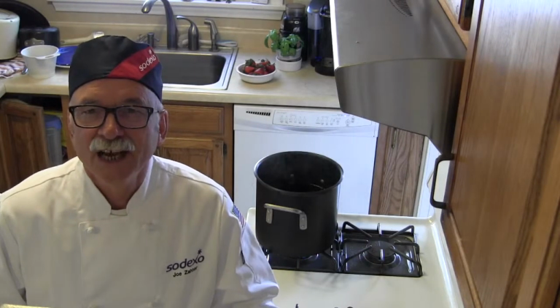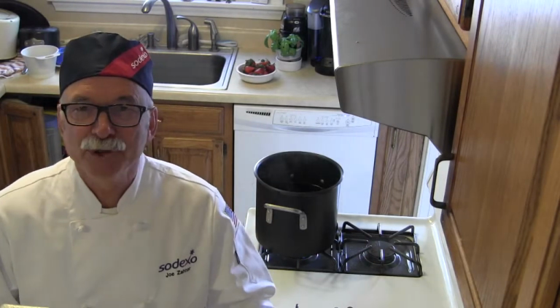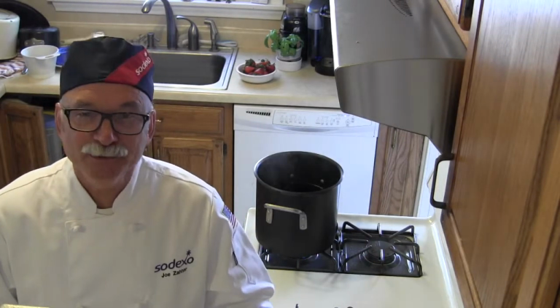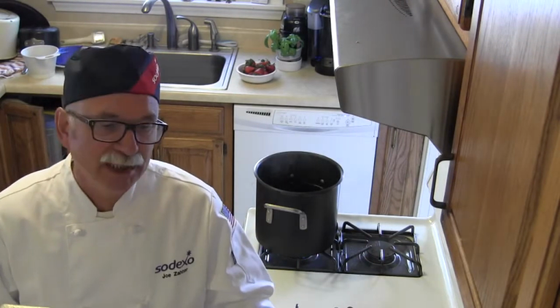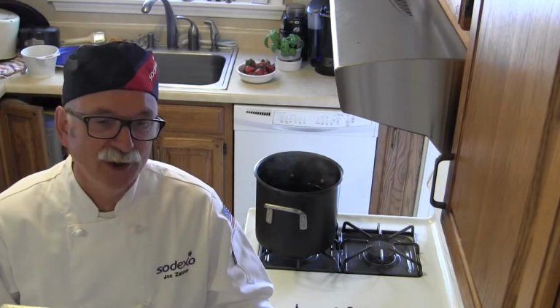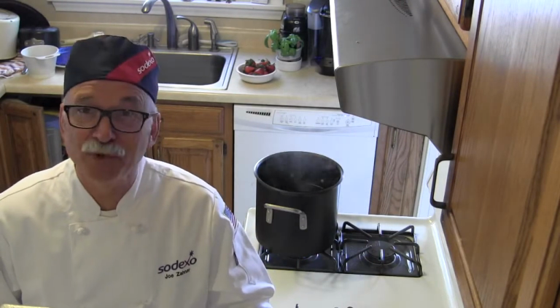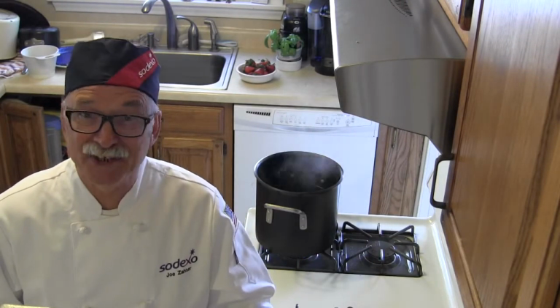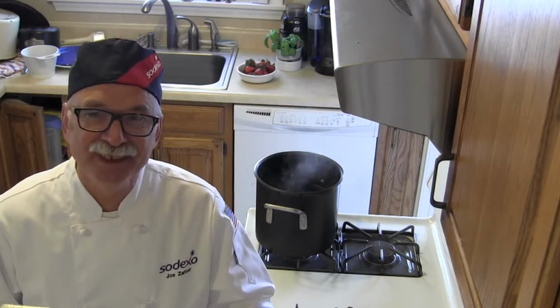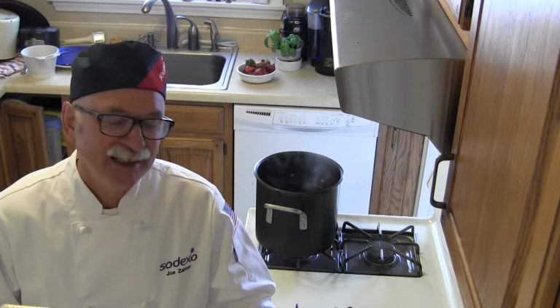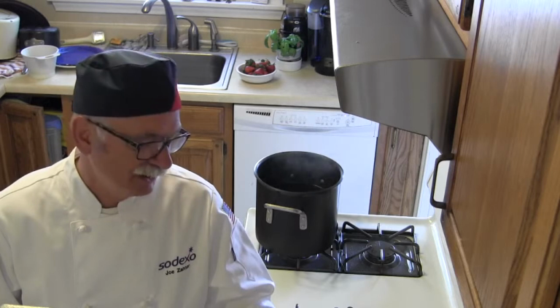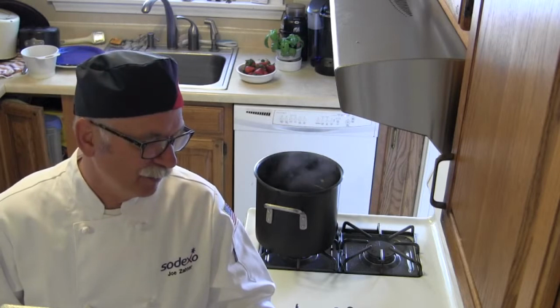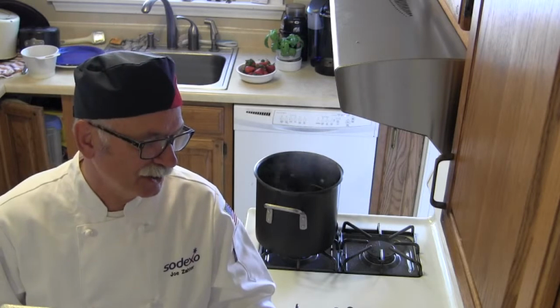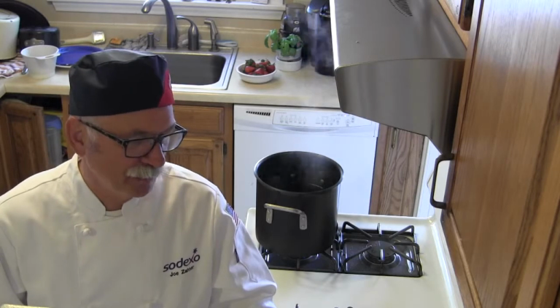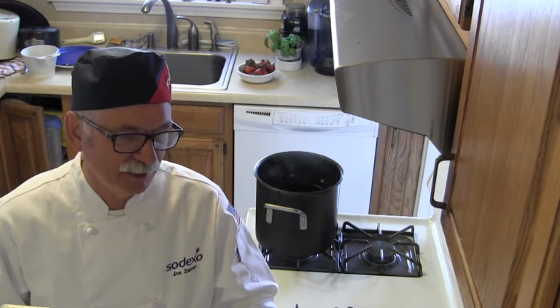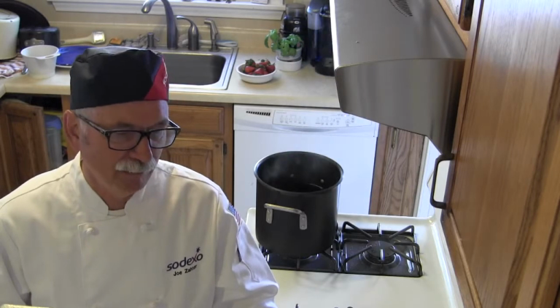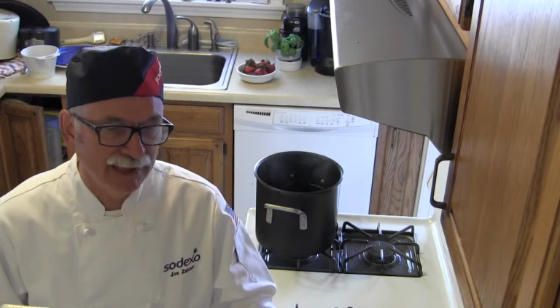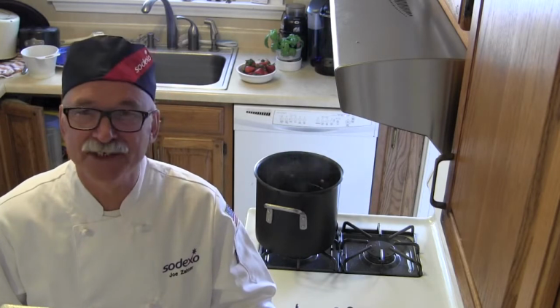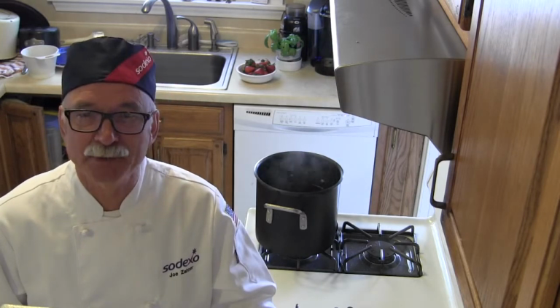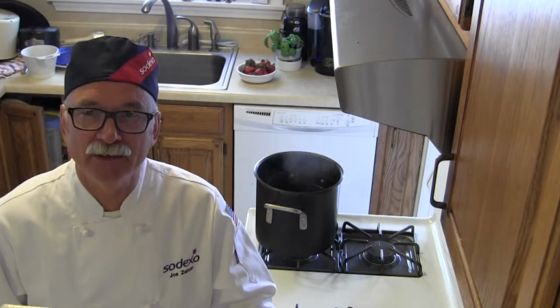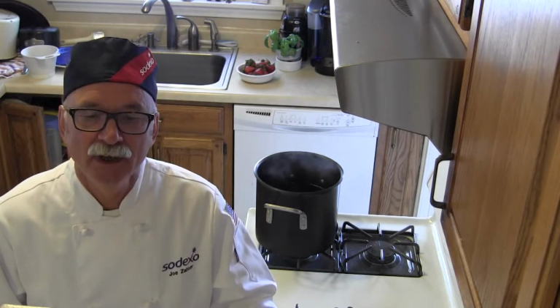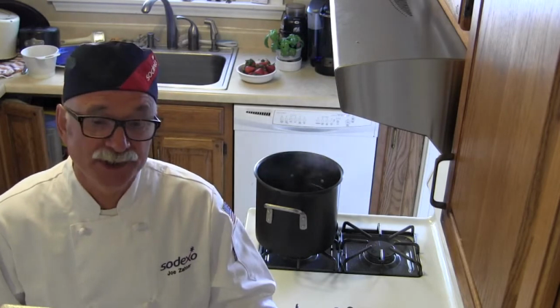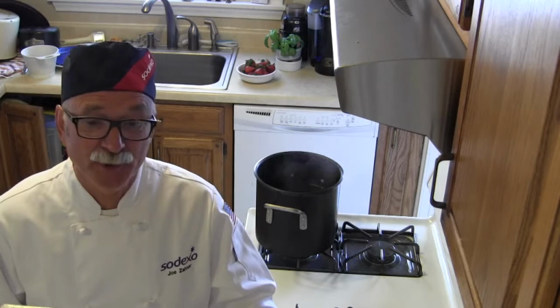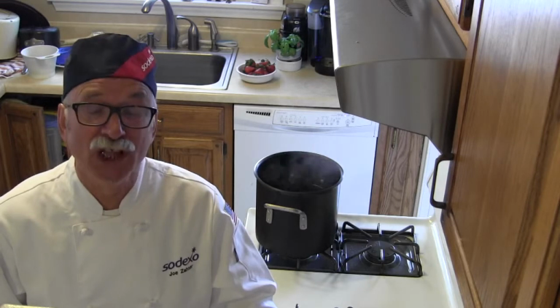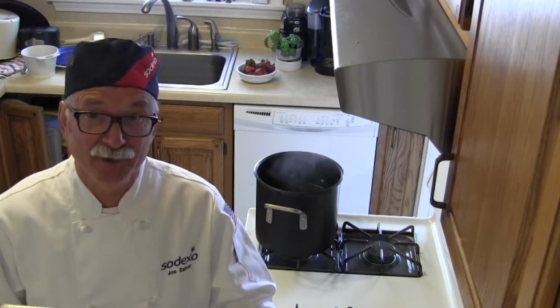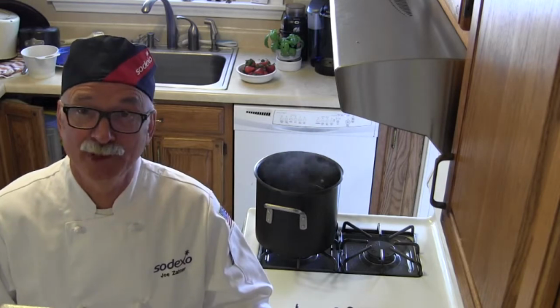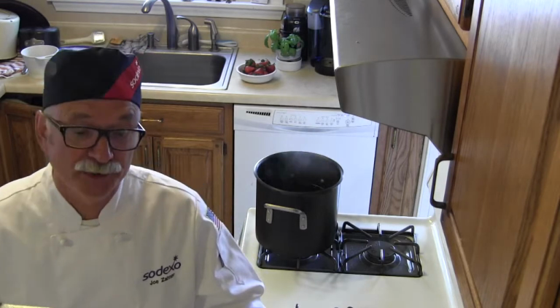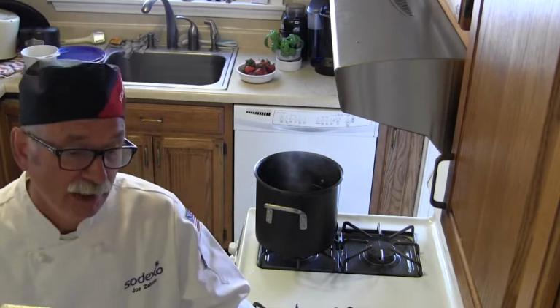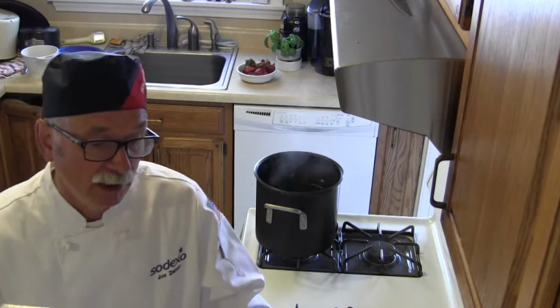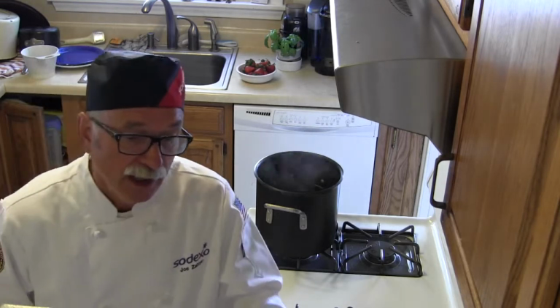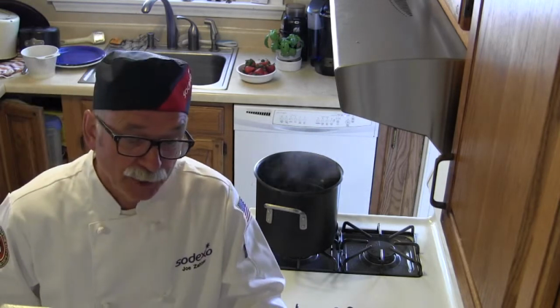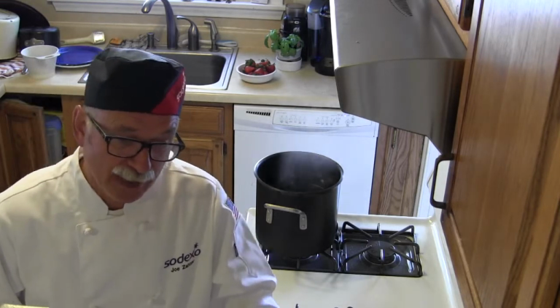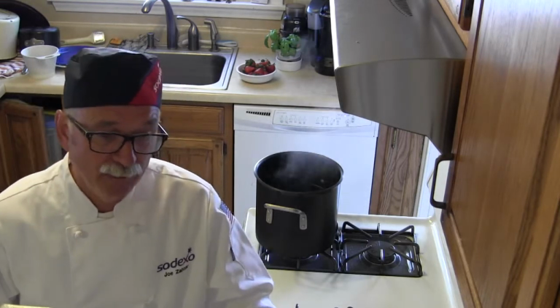Hi, I'm Joe Zahner and welcome to my kitchen. Today I want to talk about making instant mashed potatoes, which is something we do a lot of in our mess halls.